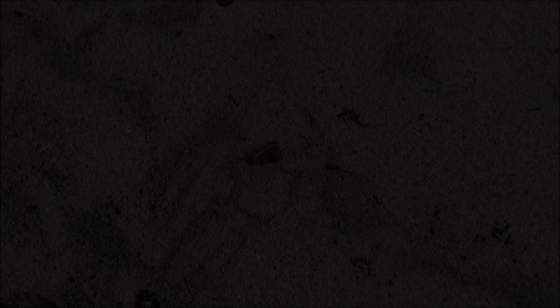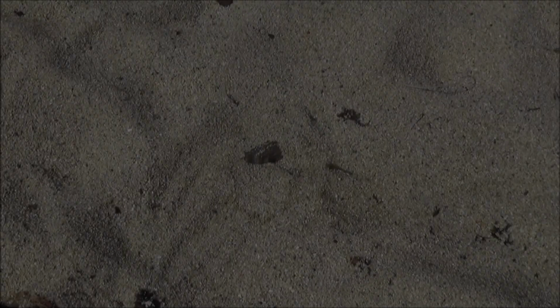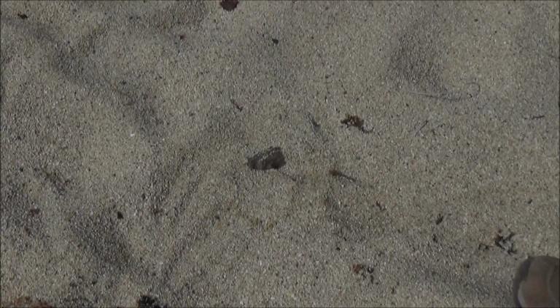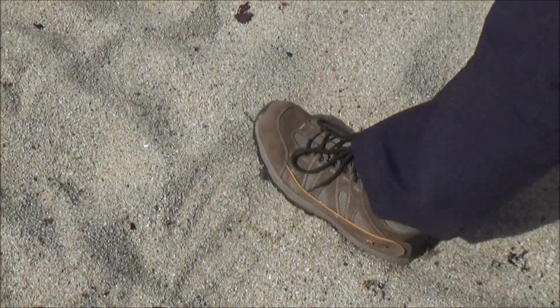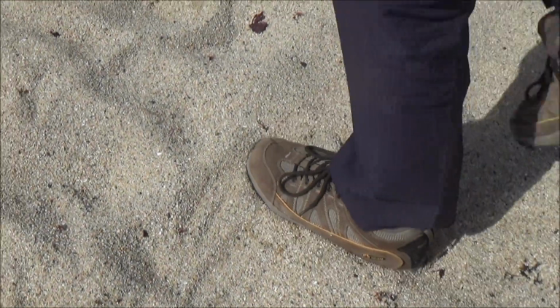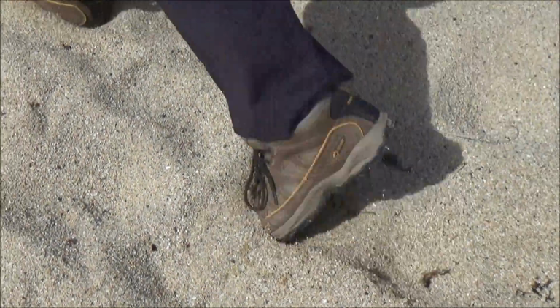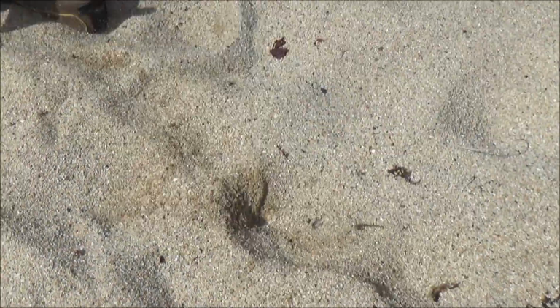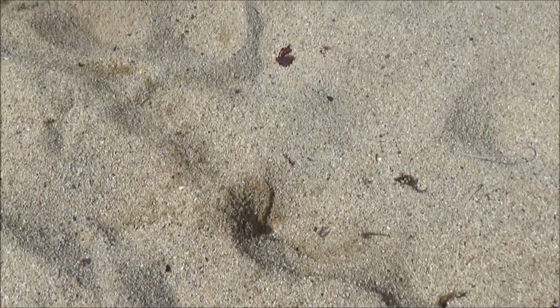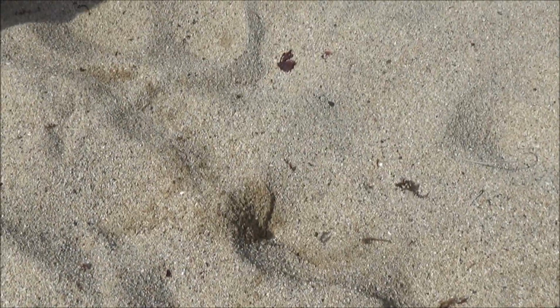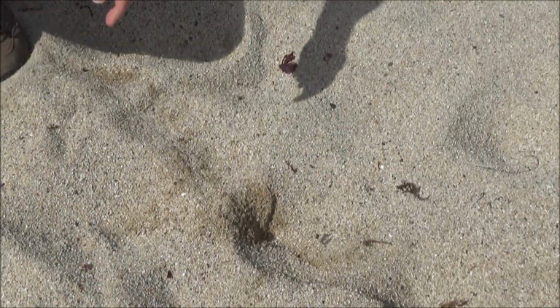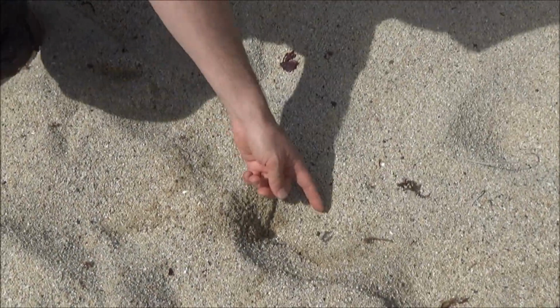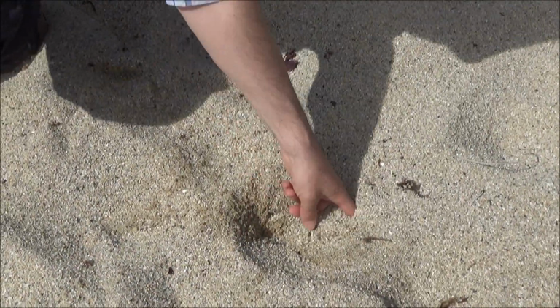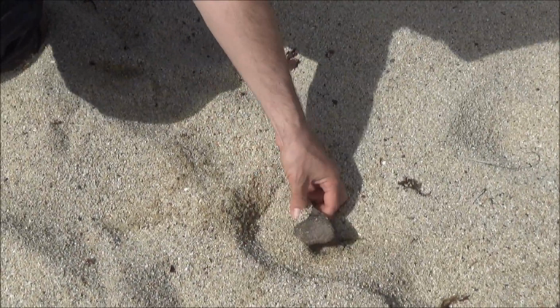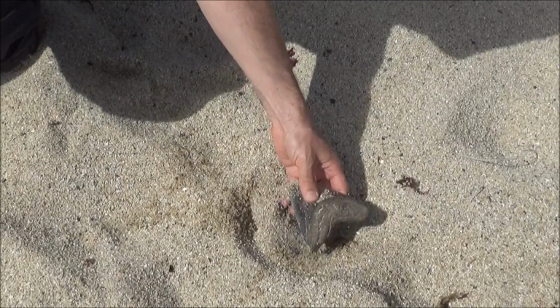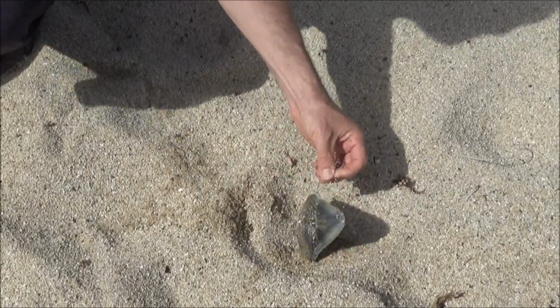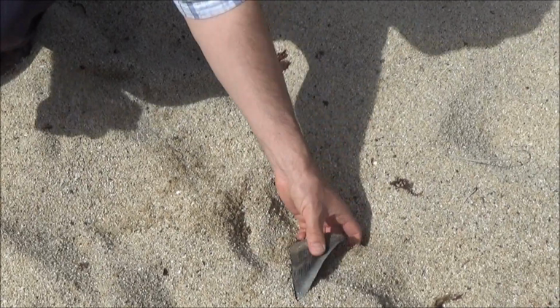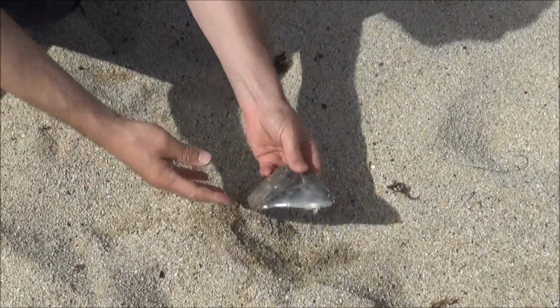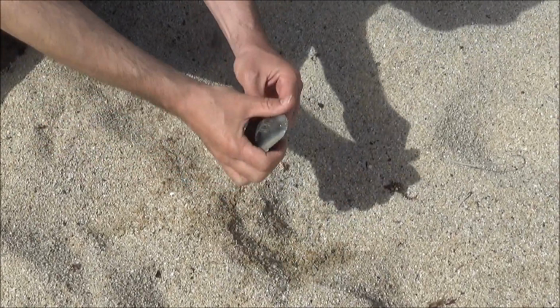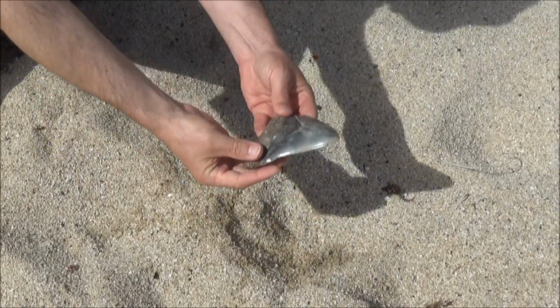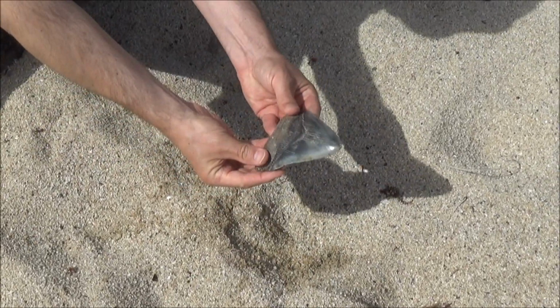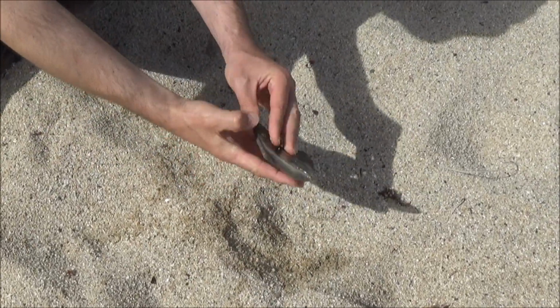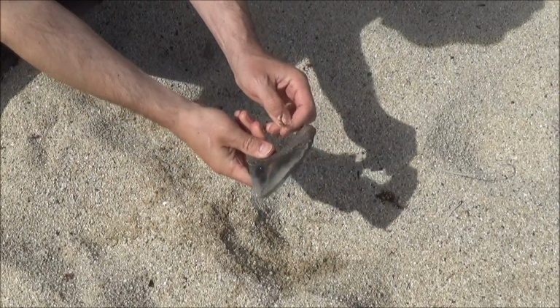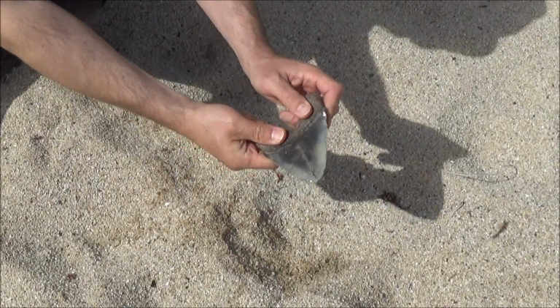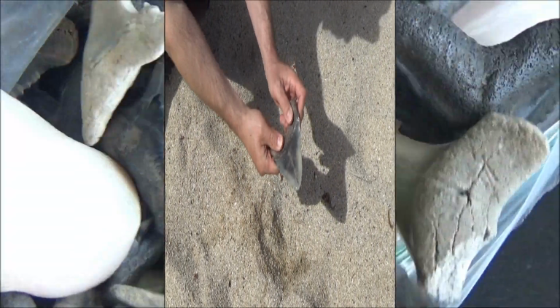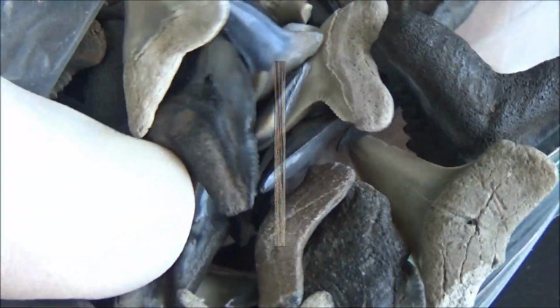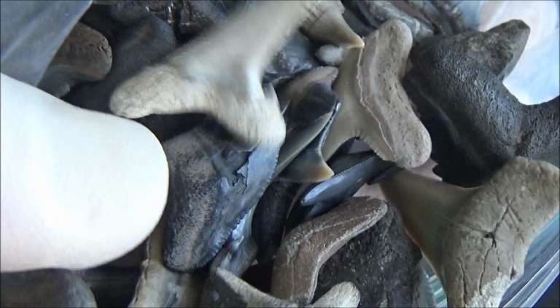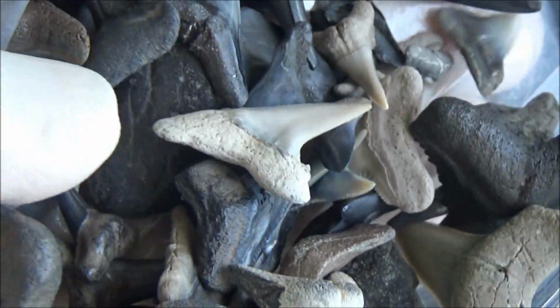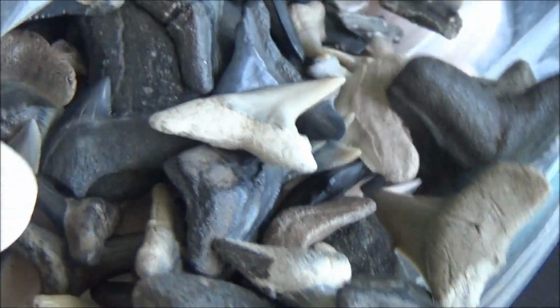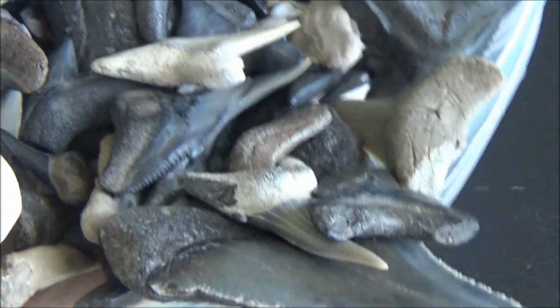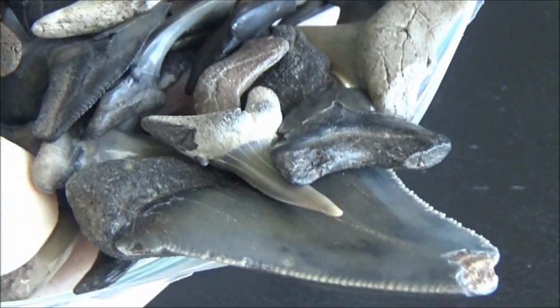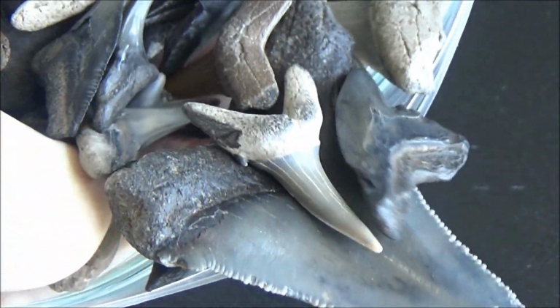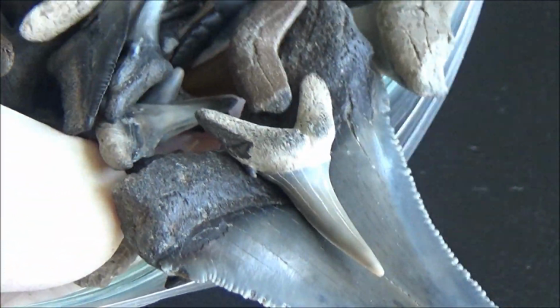Hello everybody! Did you know that in some states, like Florida, North and South Carolina, people literally walk on treasures scattered underground? And those treasures are shark teeth!